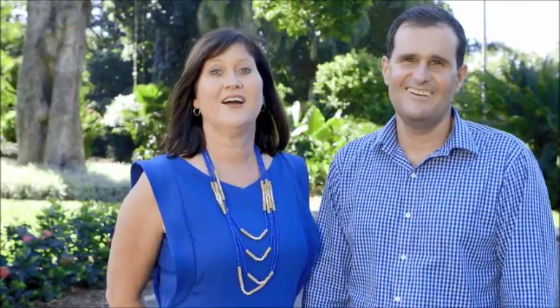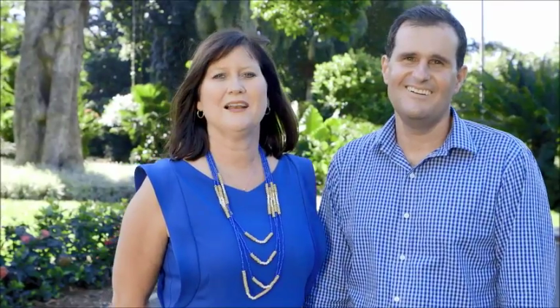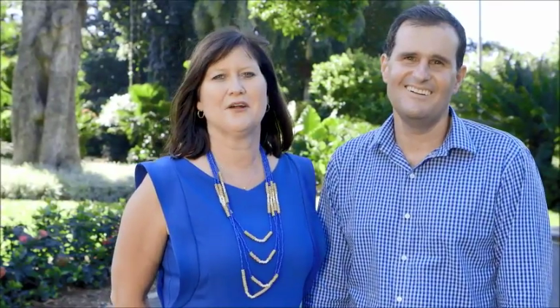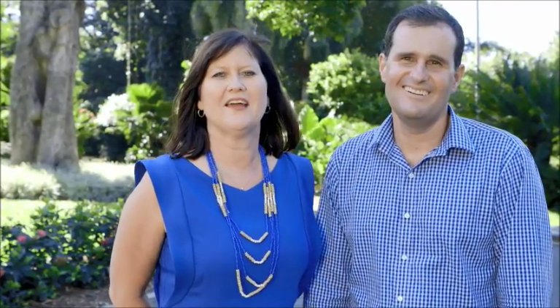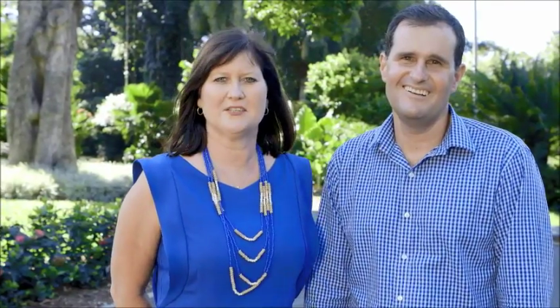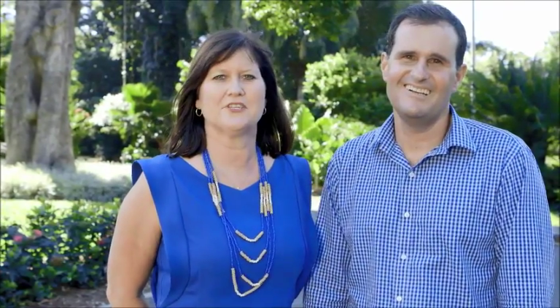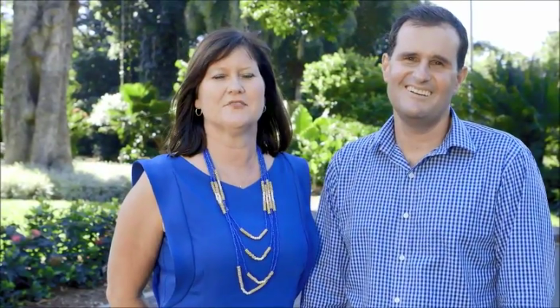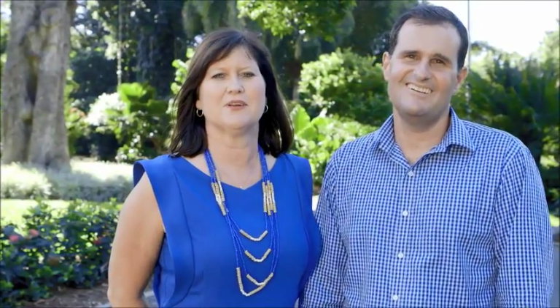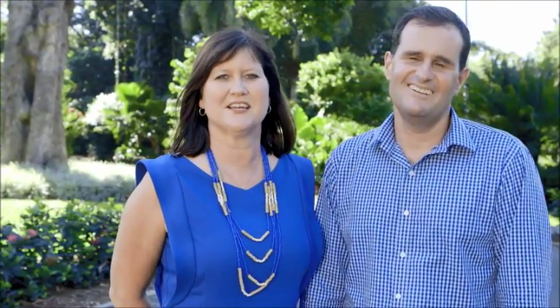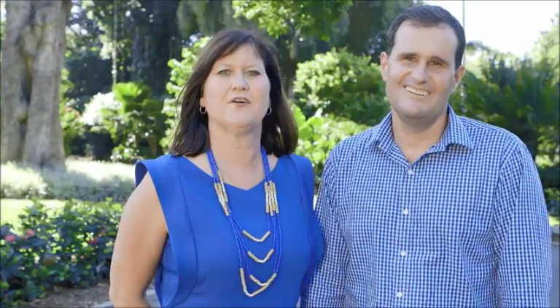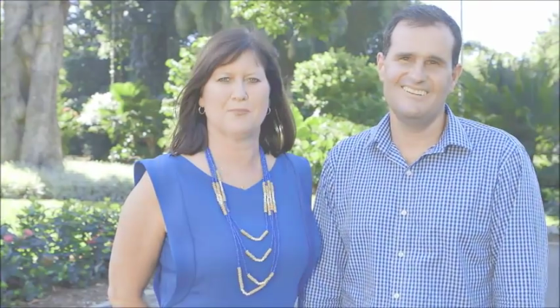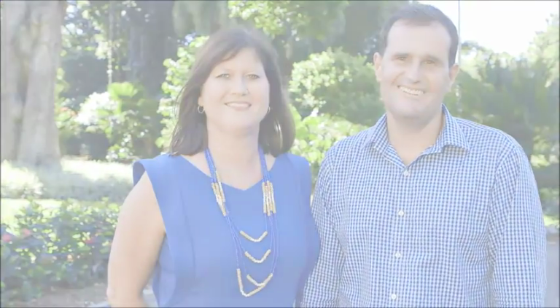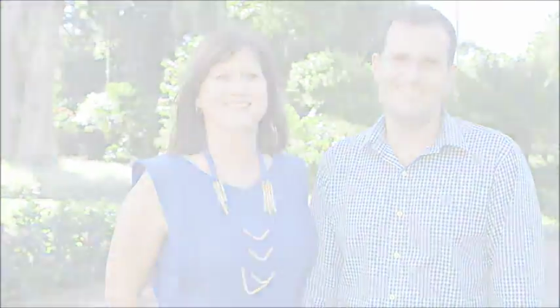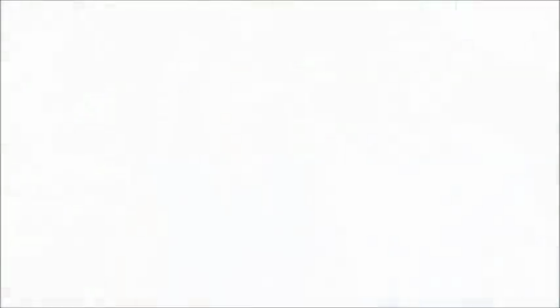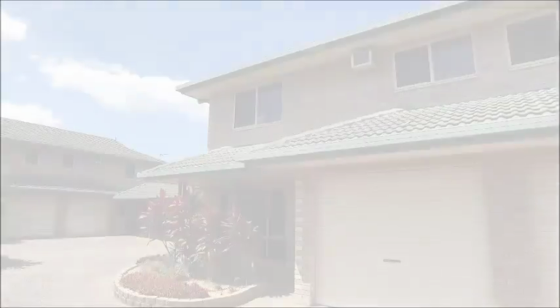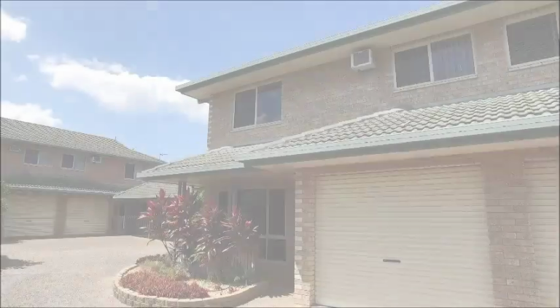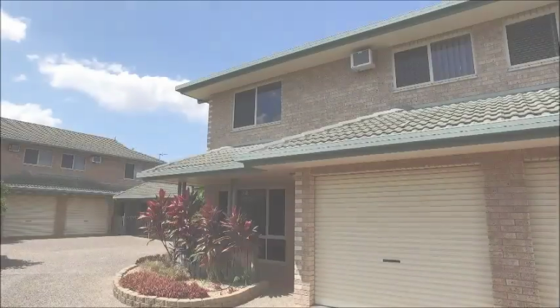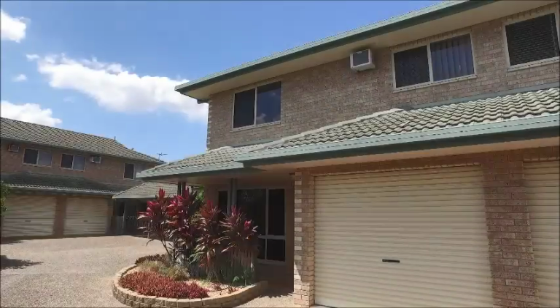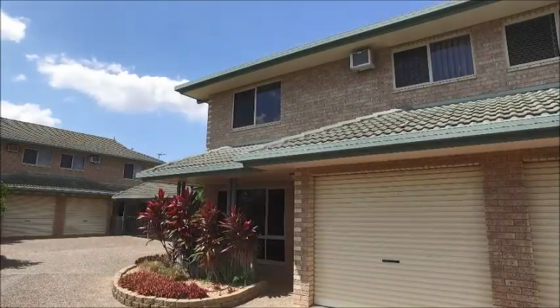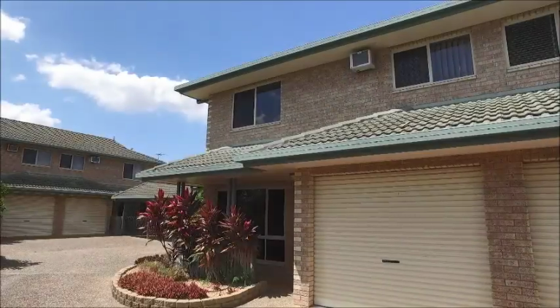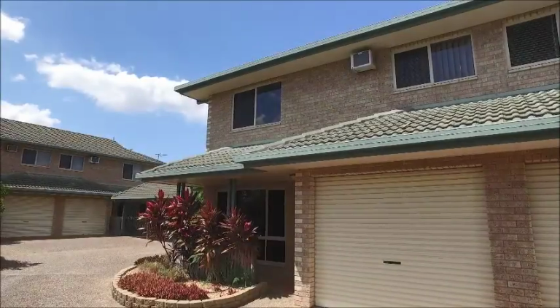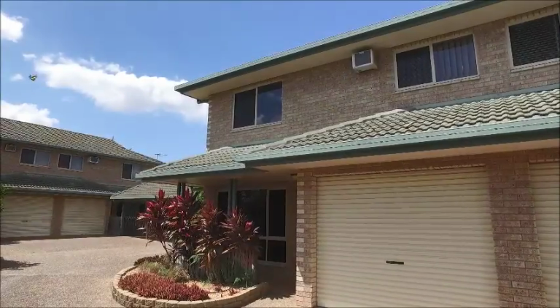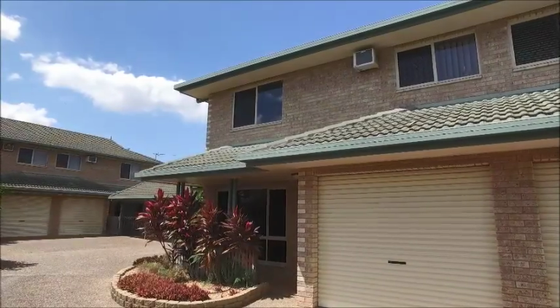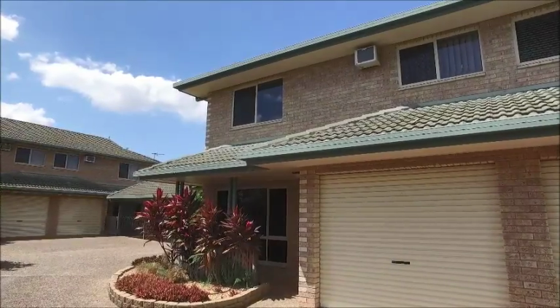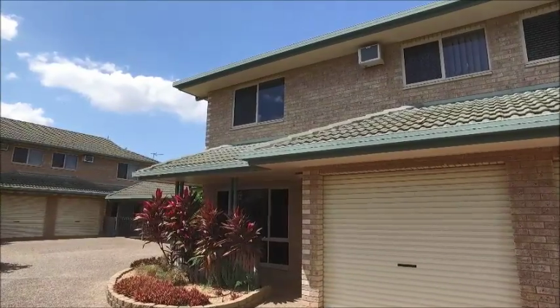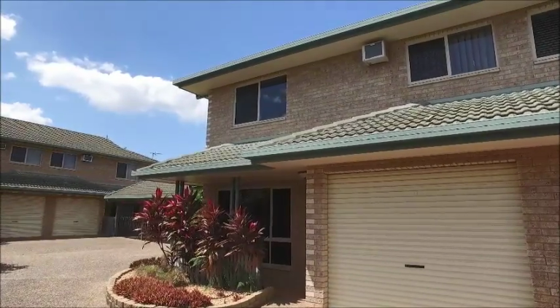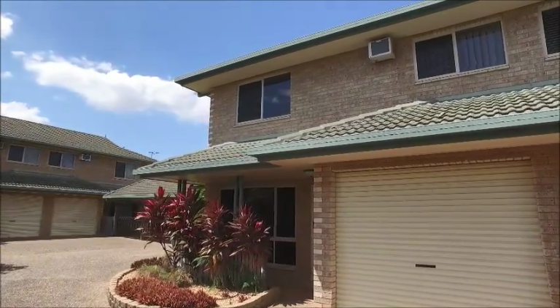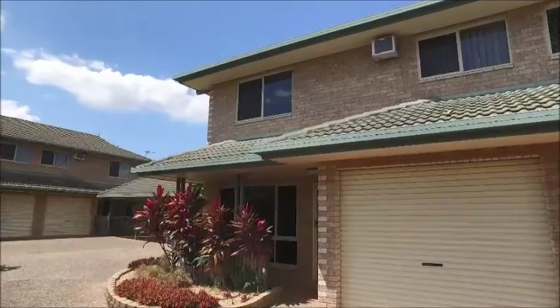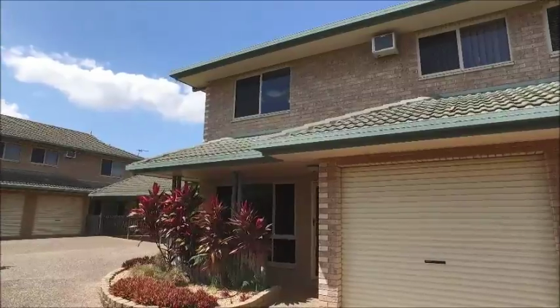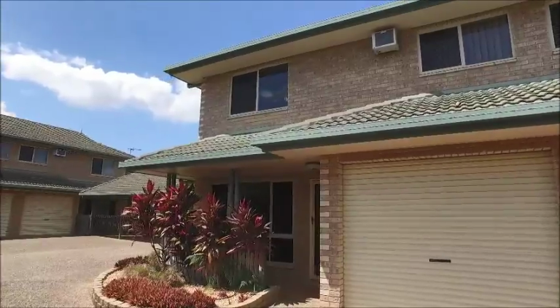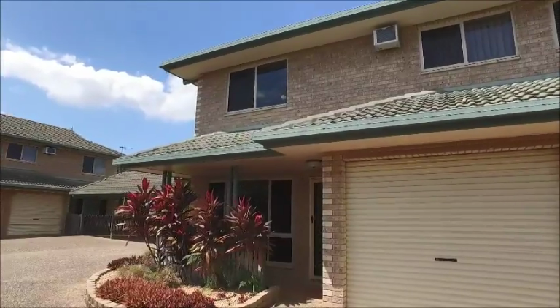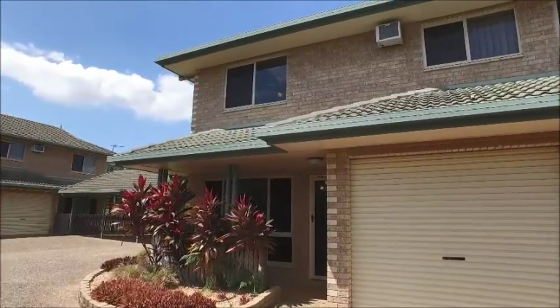Hi, we're Lynne and Rowan and thanks for watching this video presentation of the property. Welcome to unit number two at 44 Grosvenor Street in Pimlico.